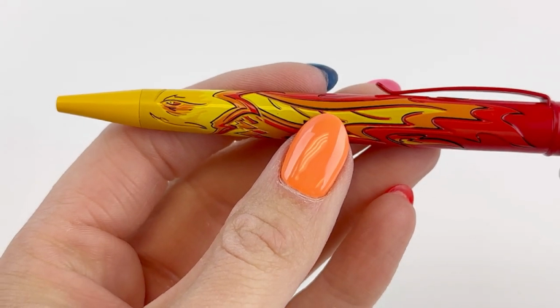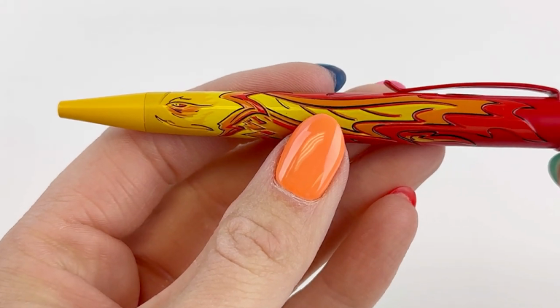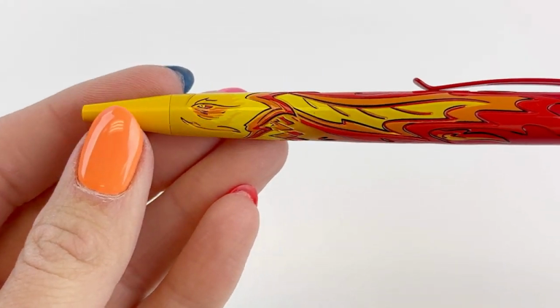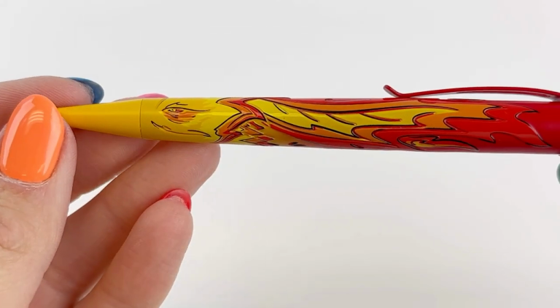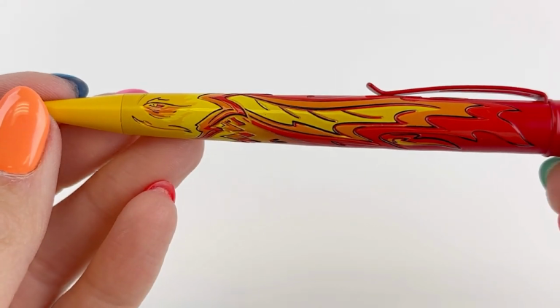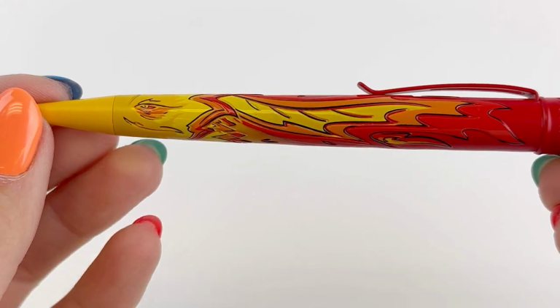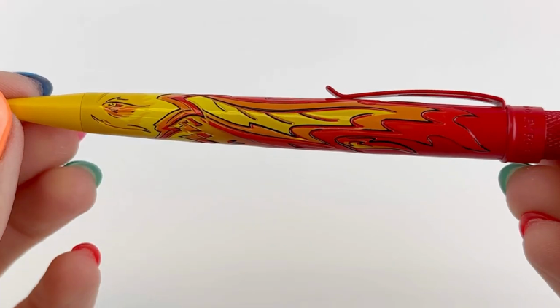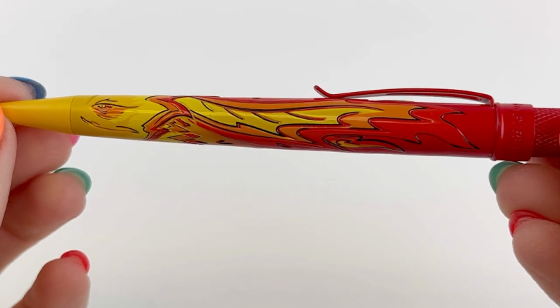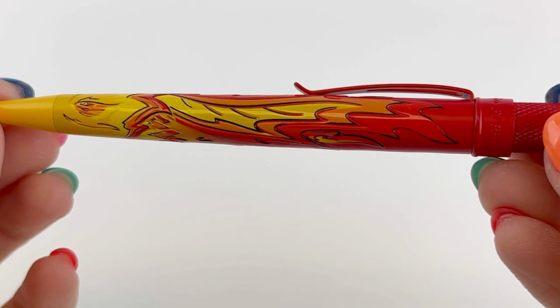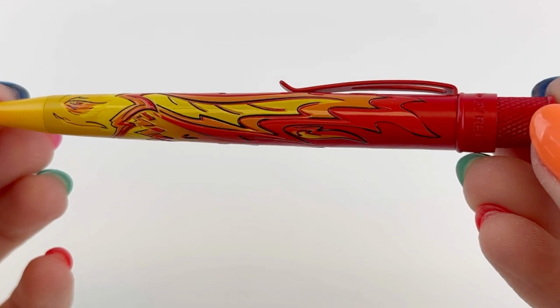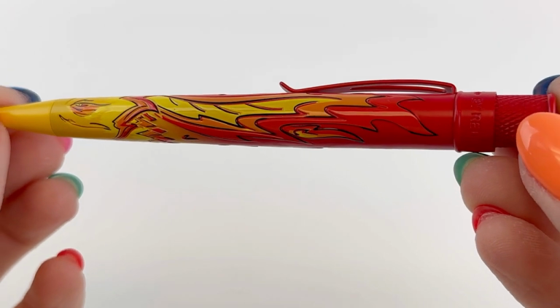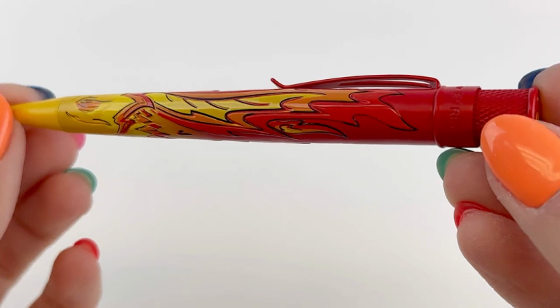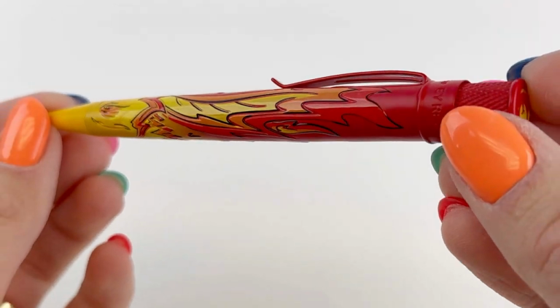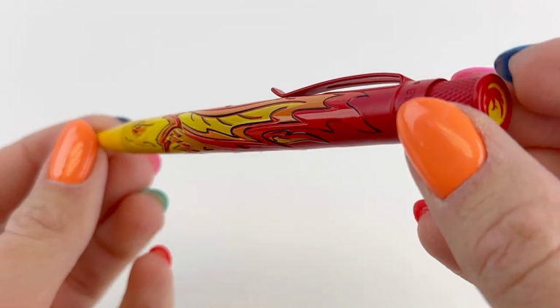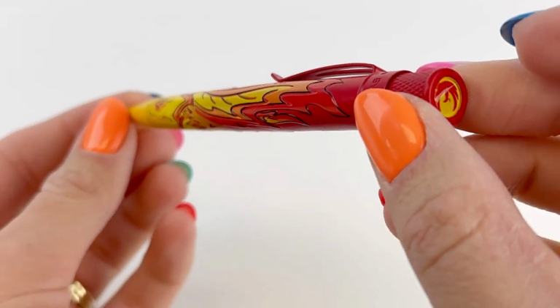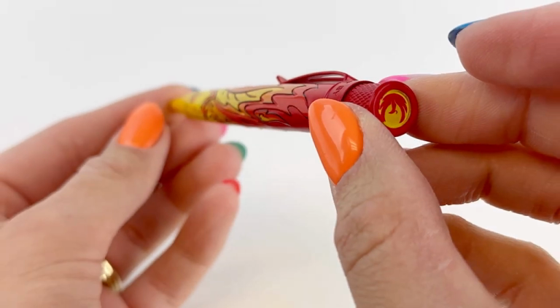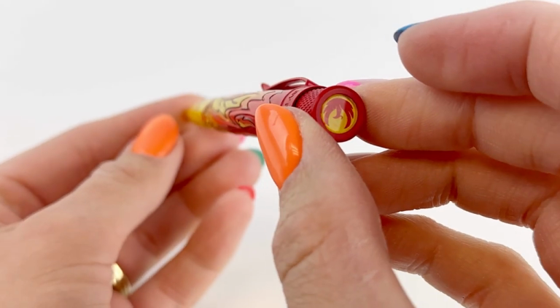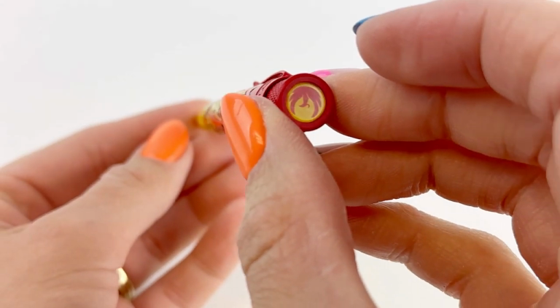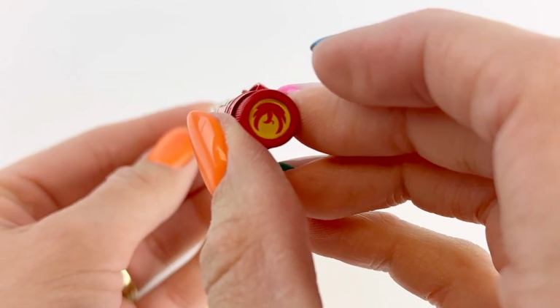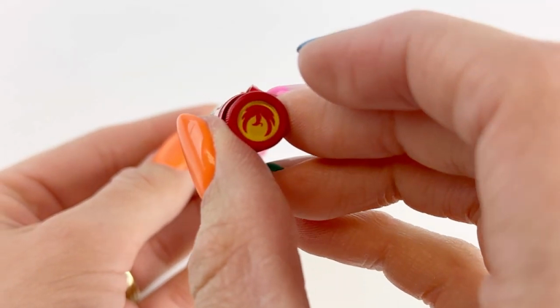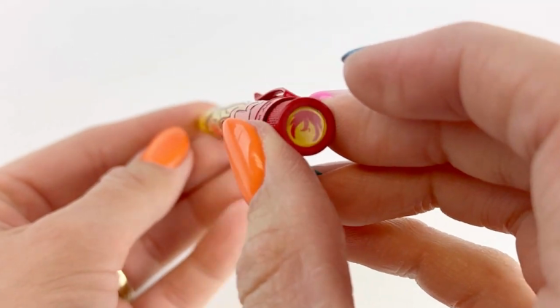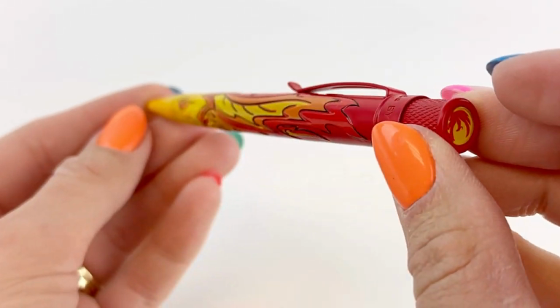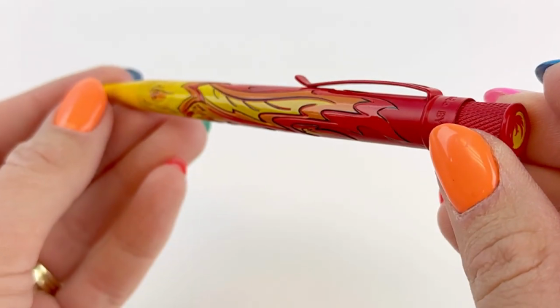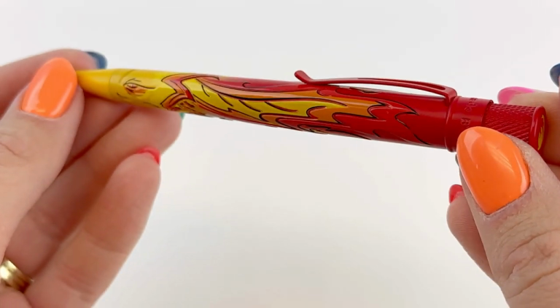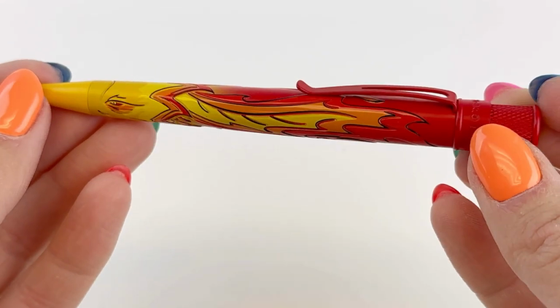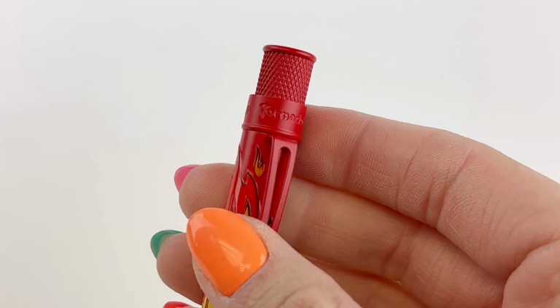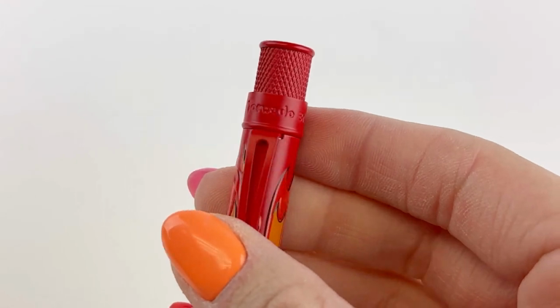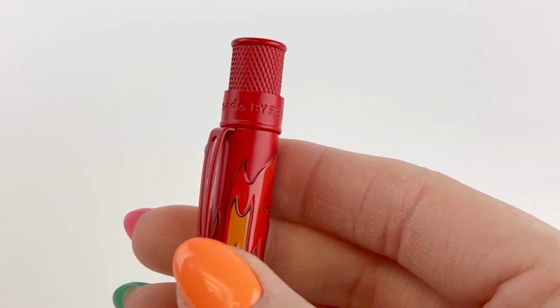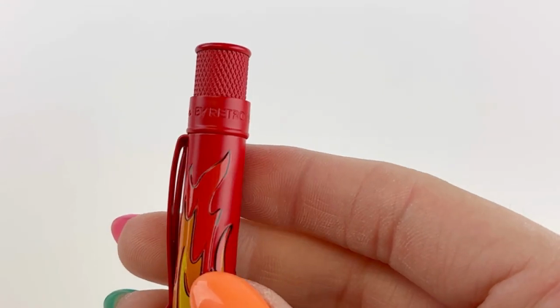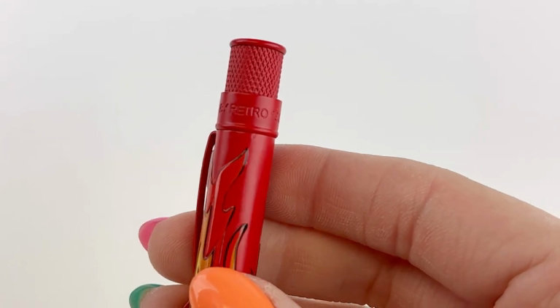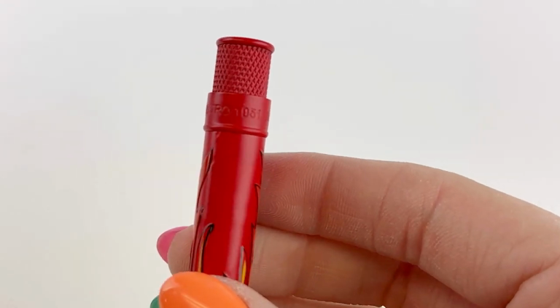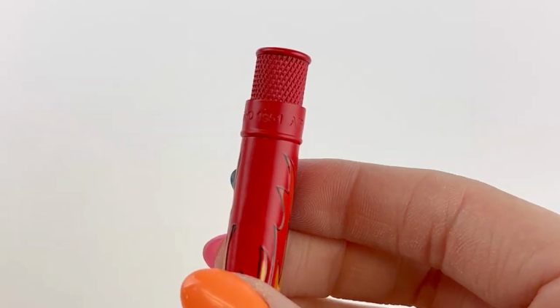And here is your first look at the Phoenix pin. The ombre effect takes the feathers from a golden yellow out to an orange and then to a blazing fiery red.